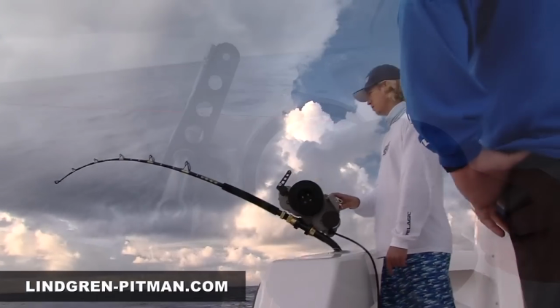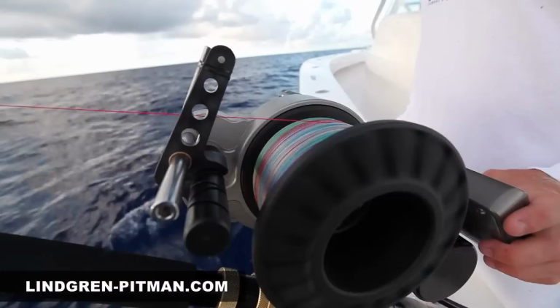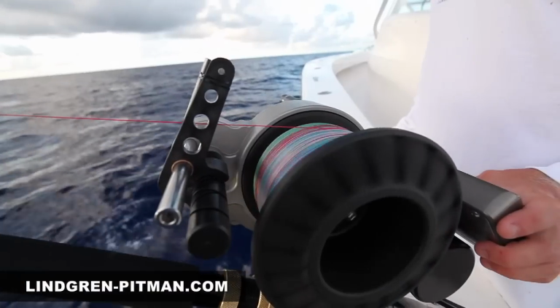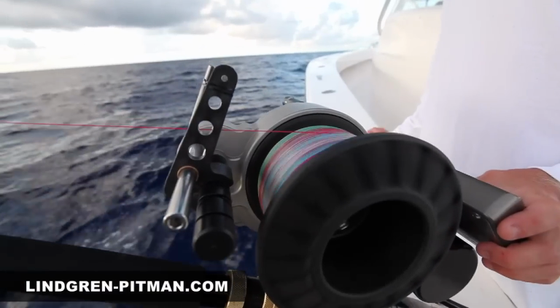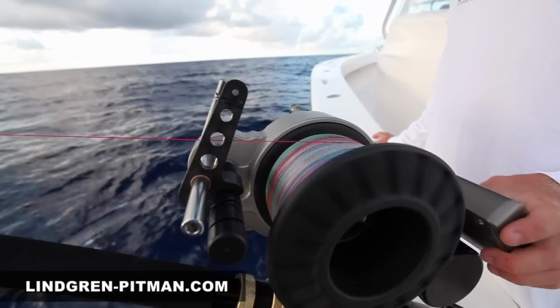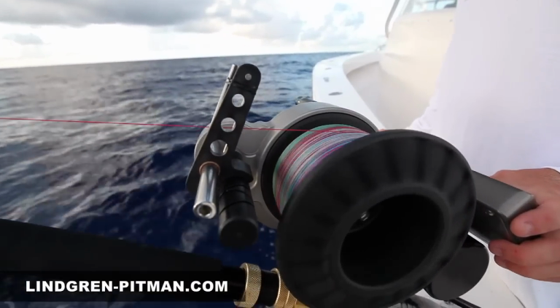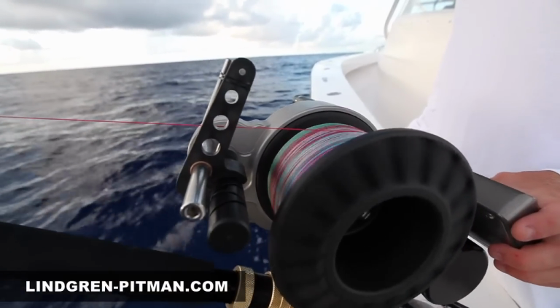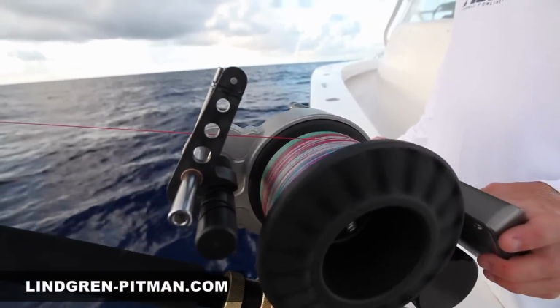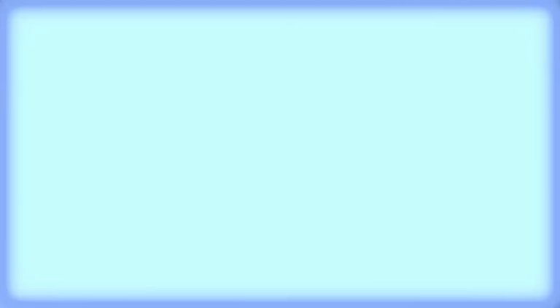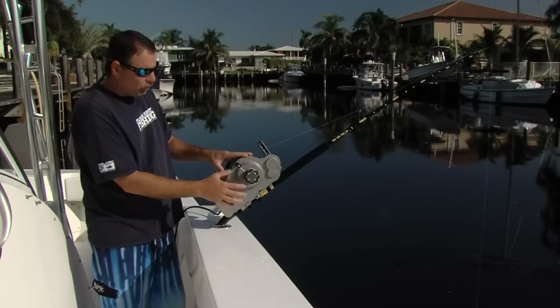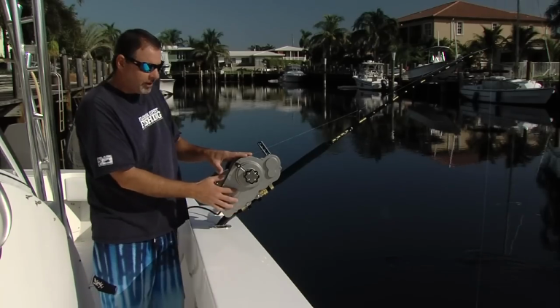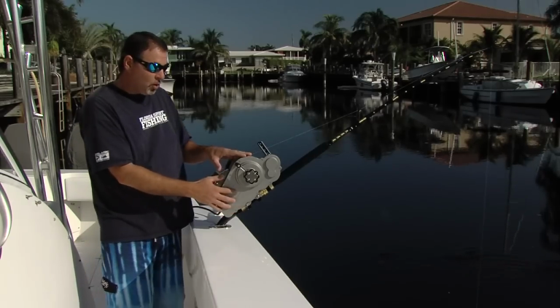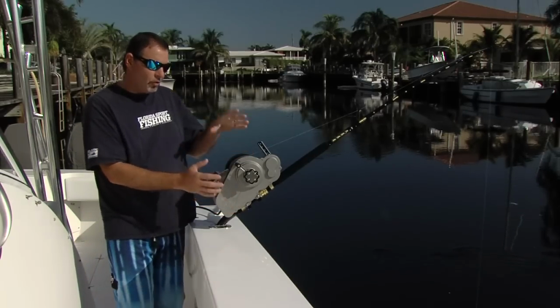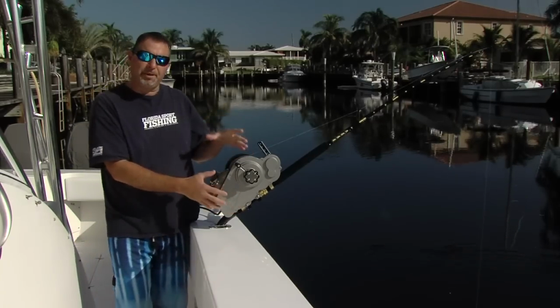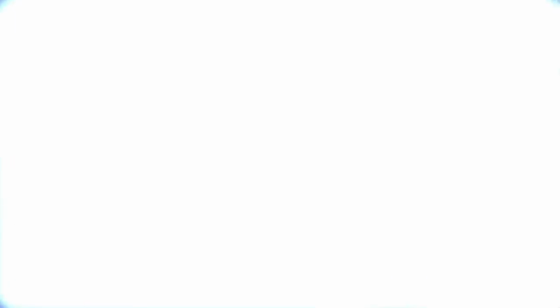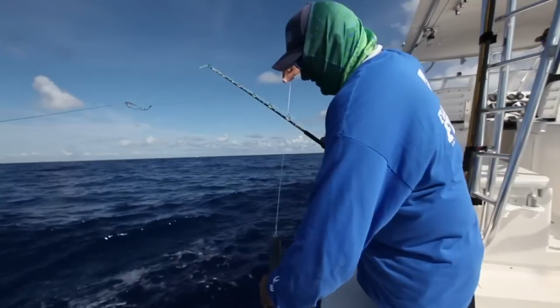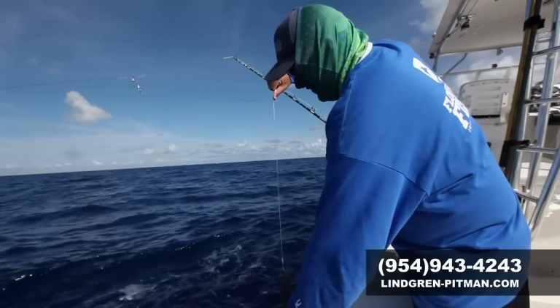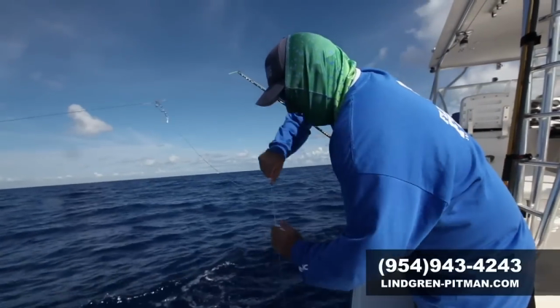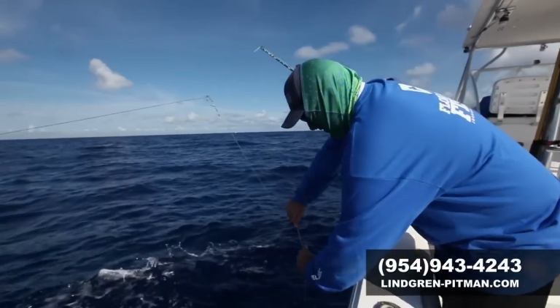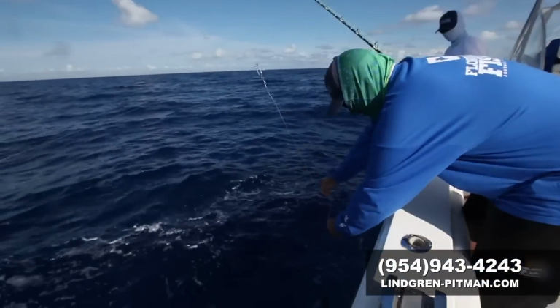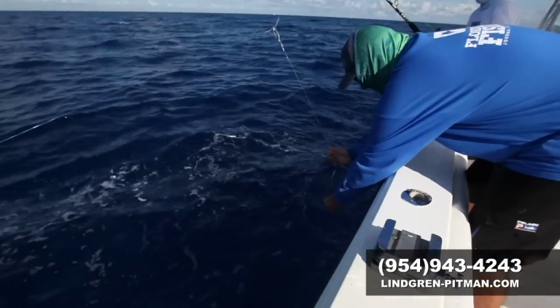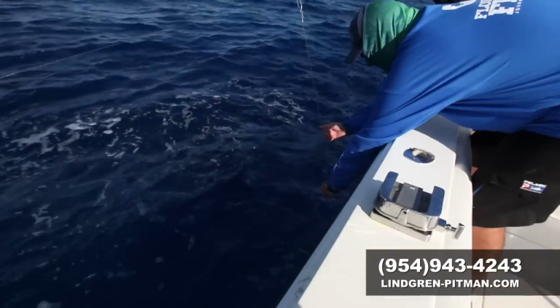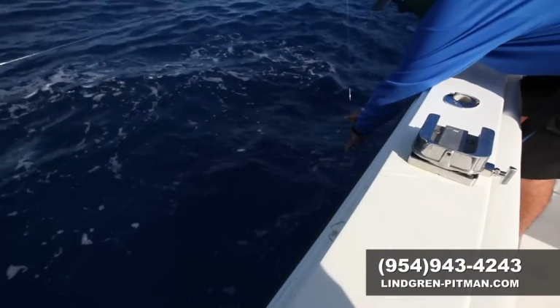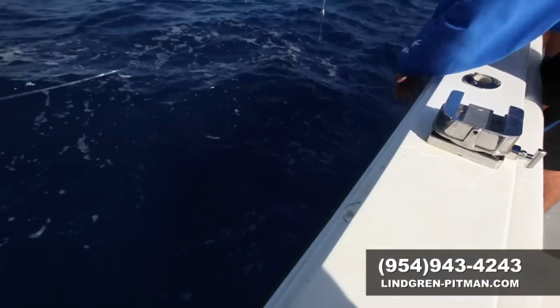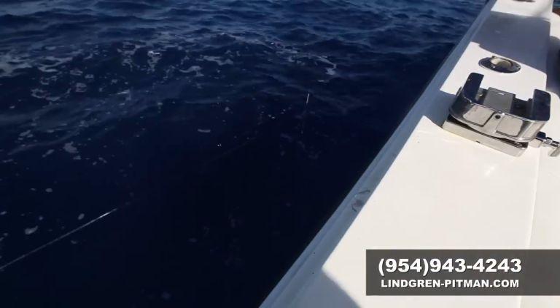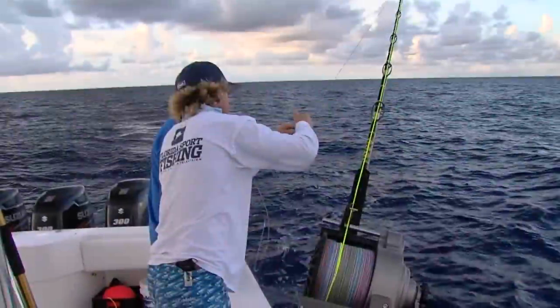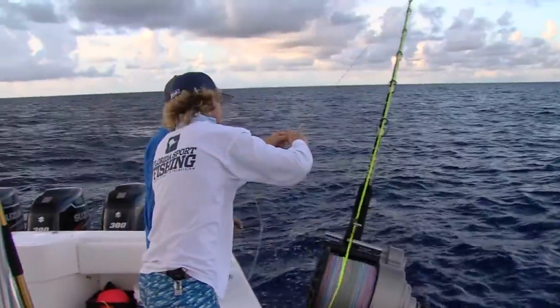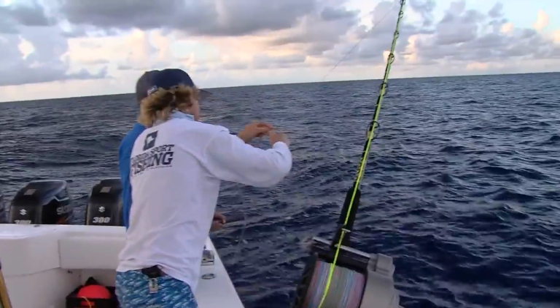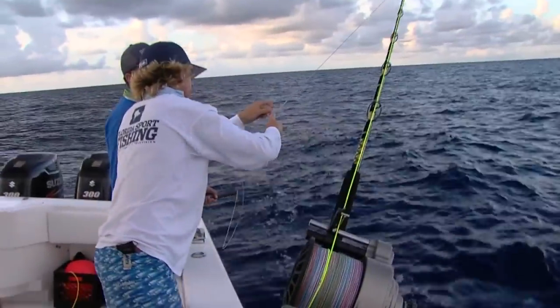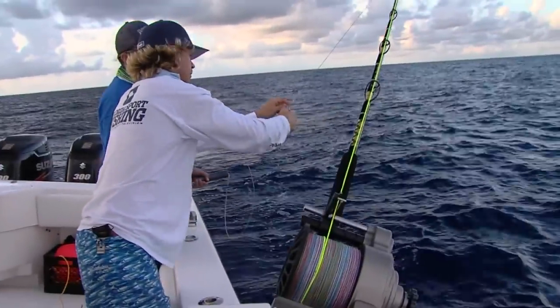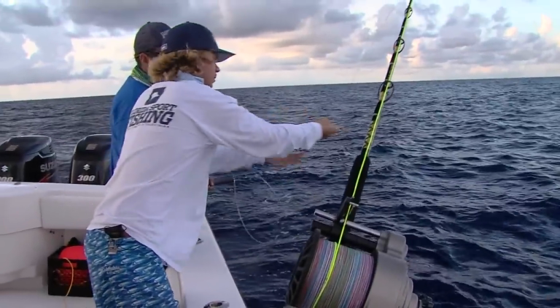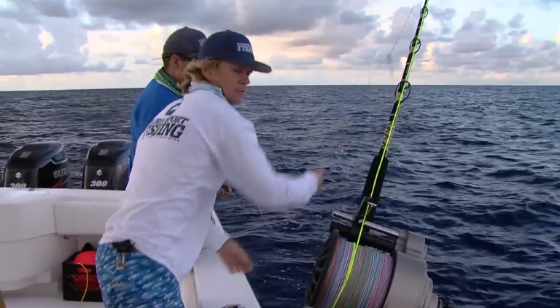All of the electric motors, the gears inside, all of the components are completely sealed — made to withstand years of abuse in the harsh saltwater environment.